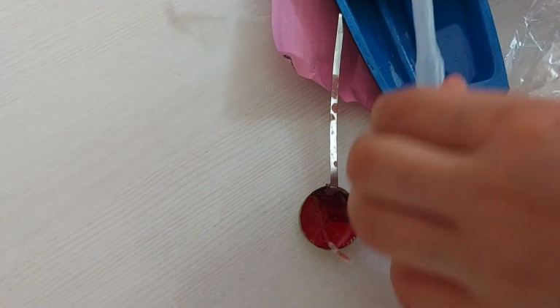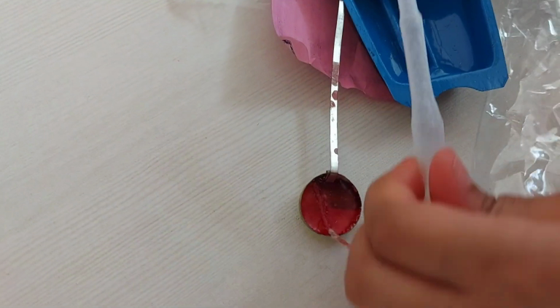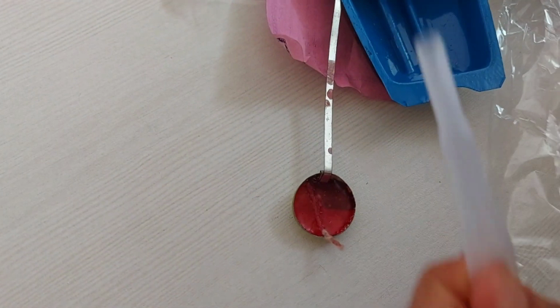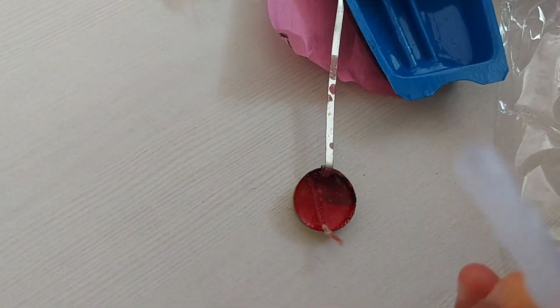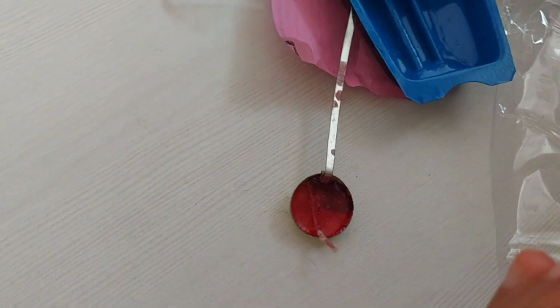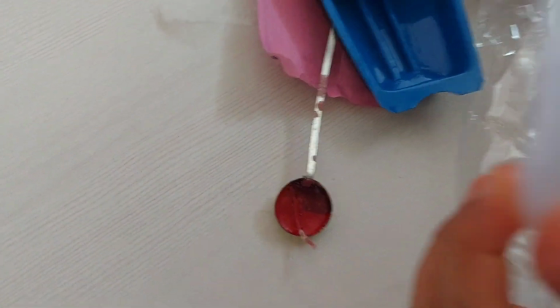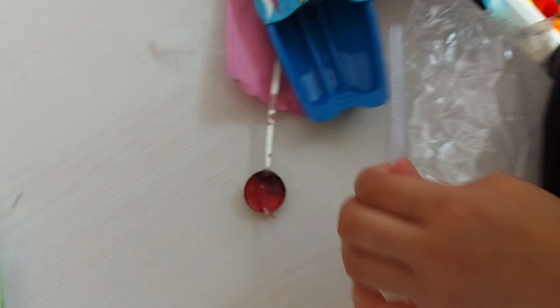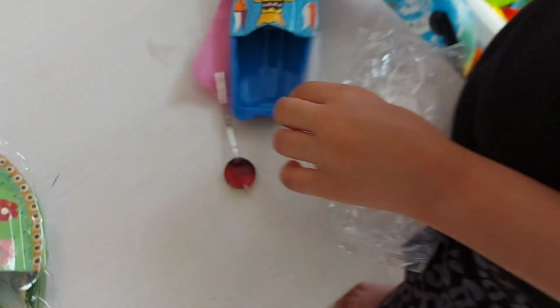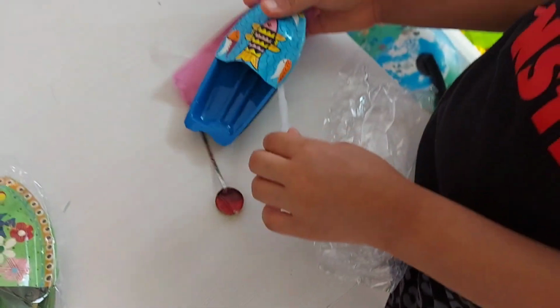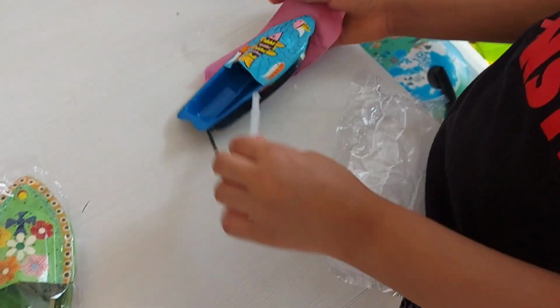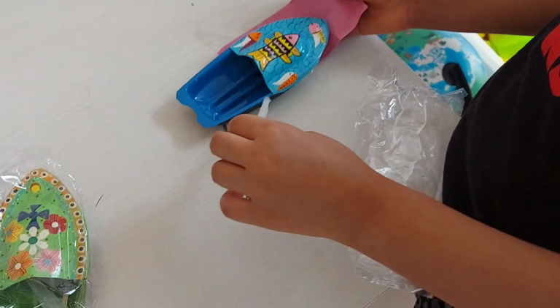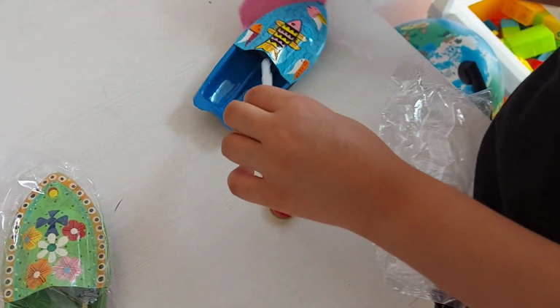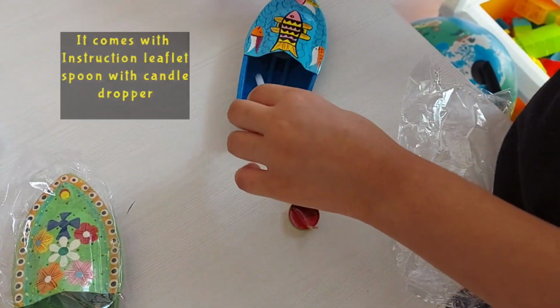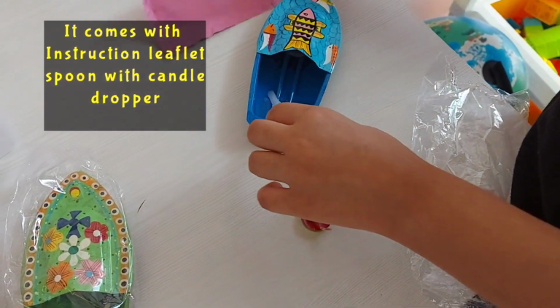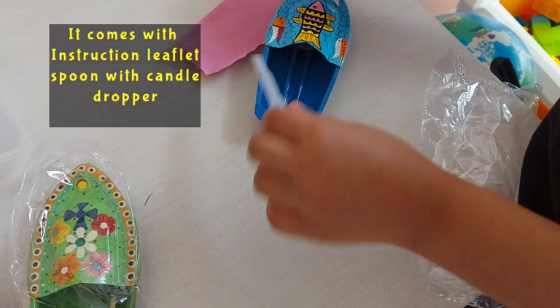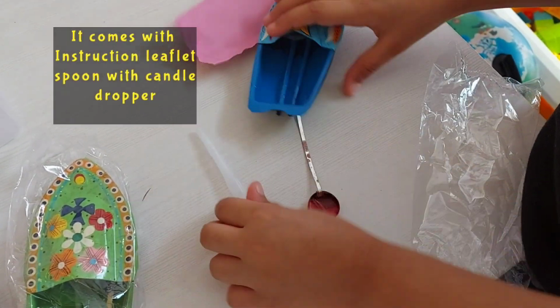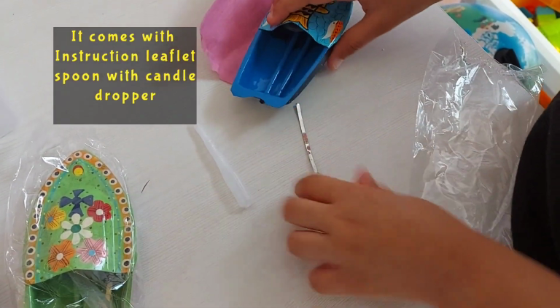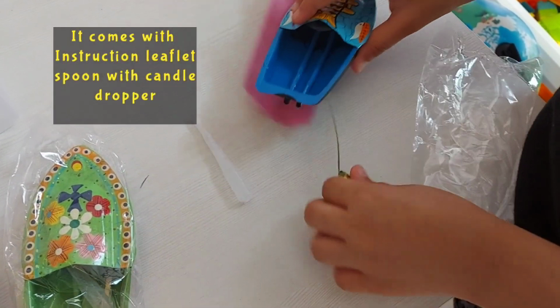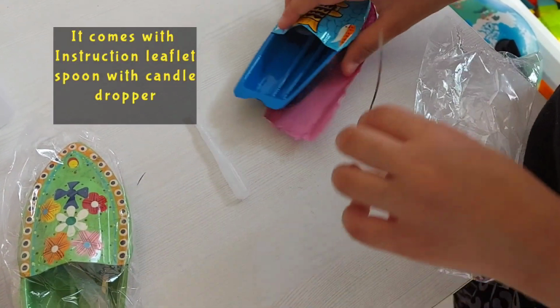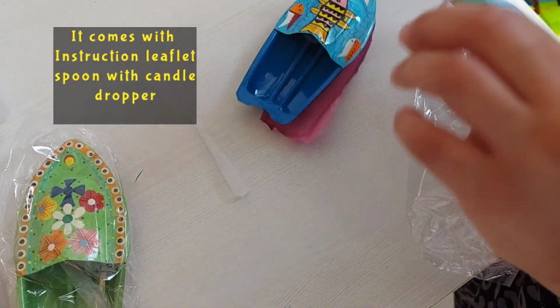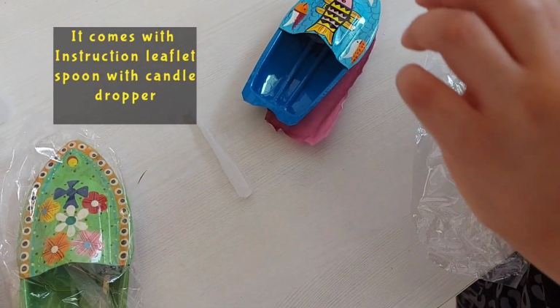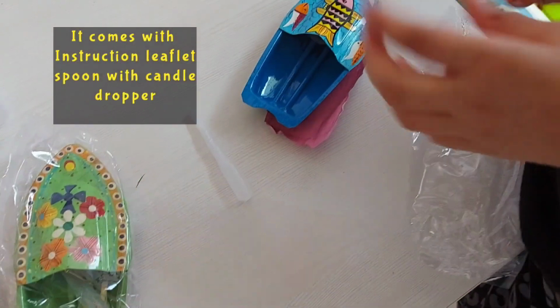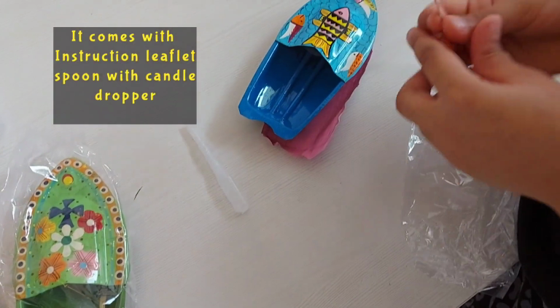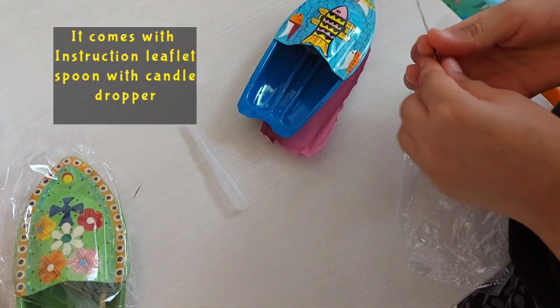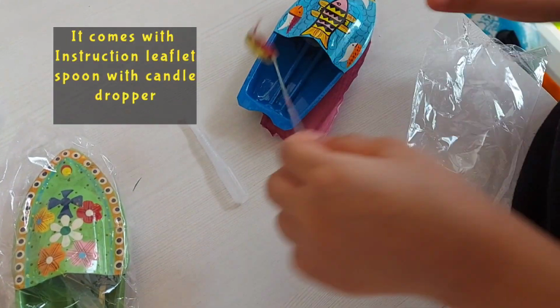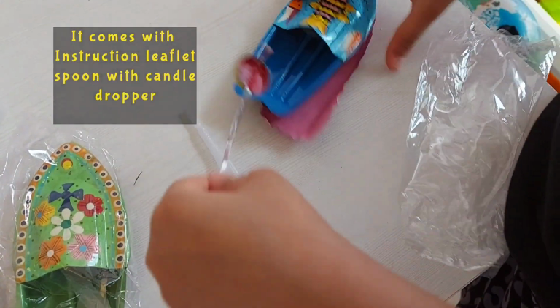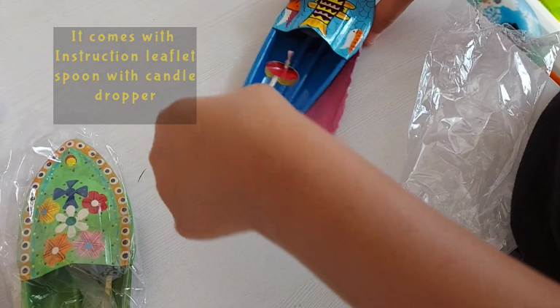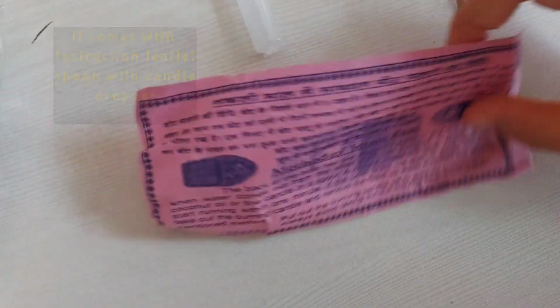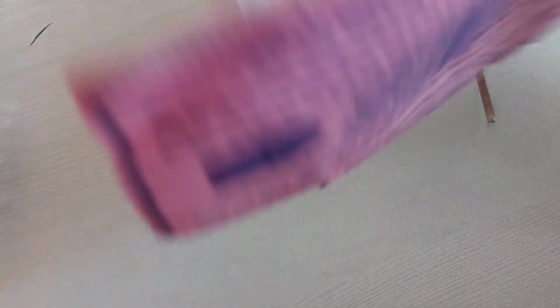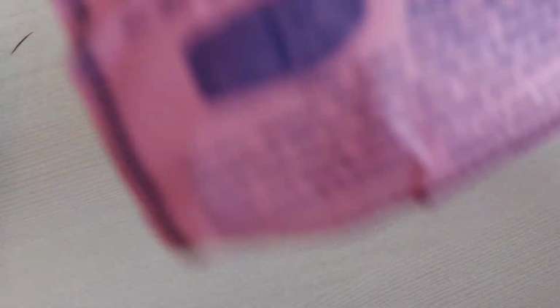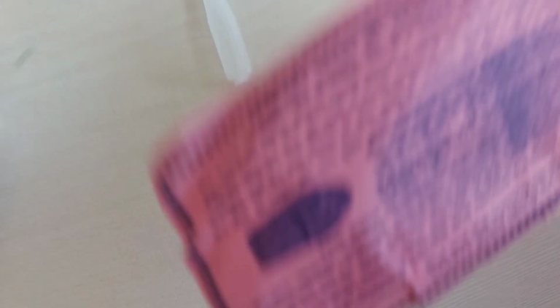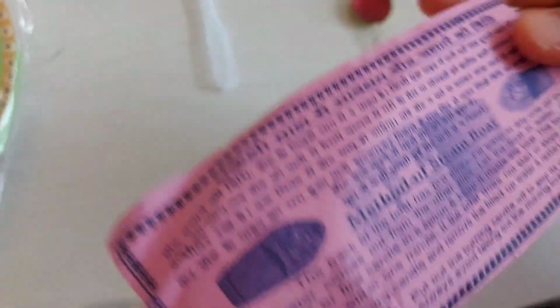There are many things that come with this — a leaflet, a book, a spoon, and a dropper. Here are the instructions.